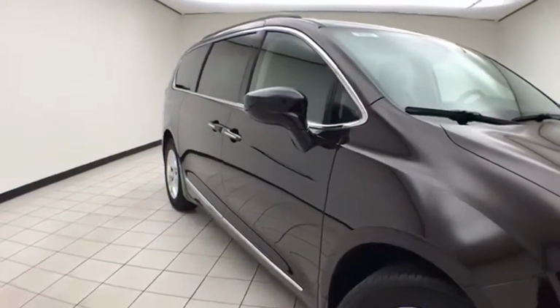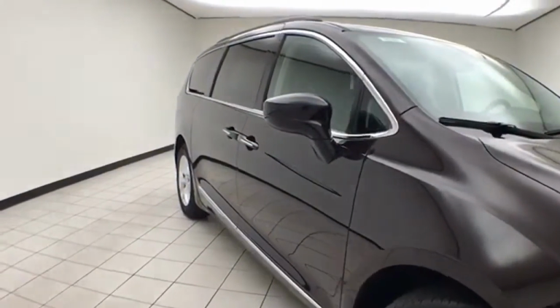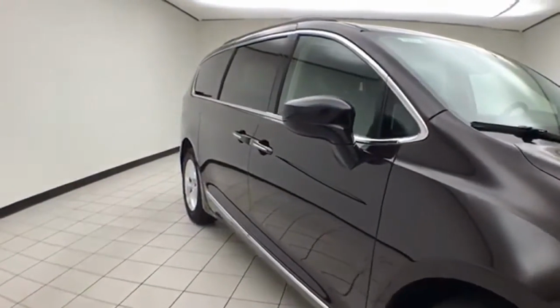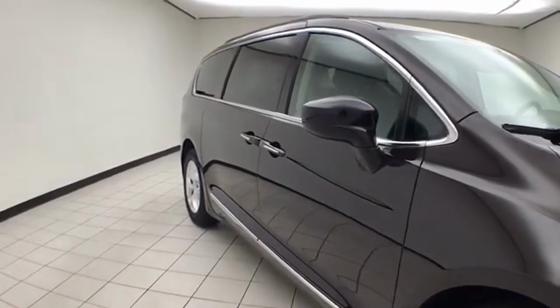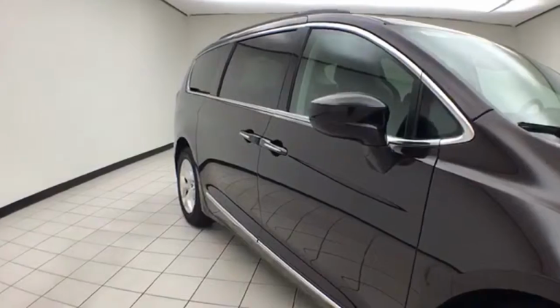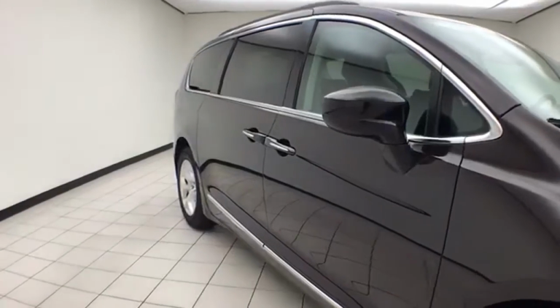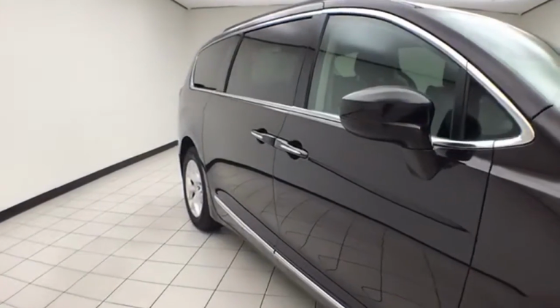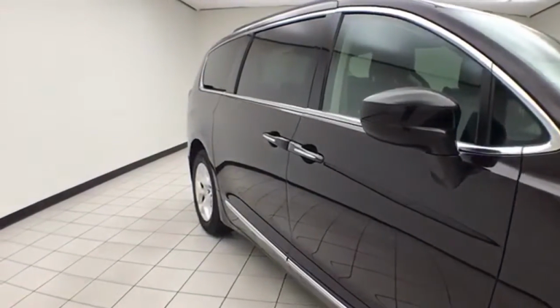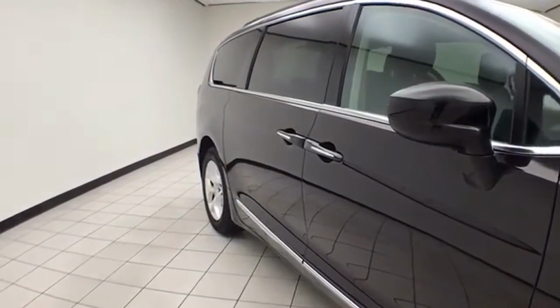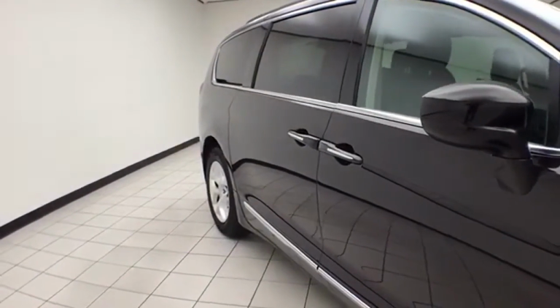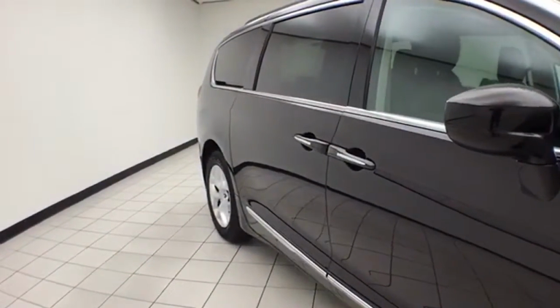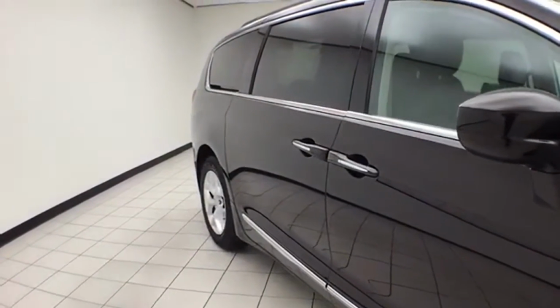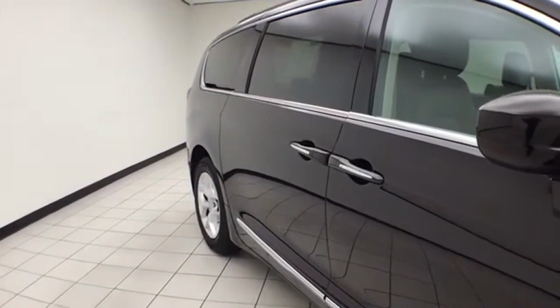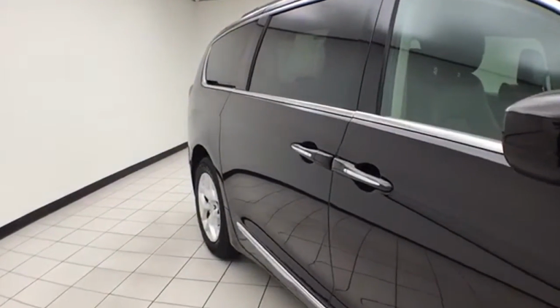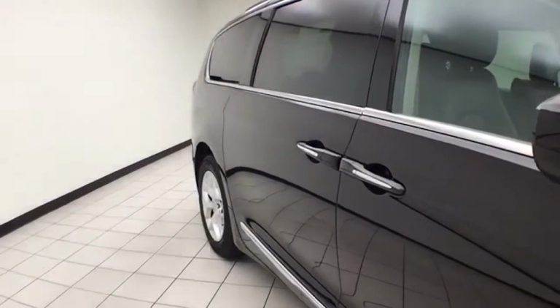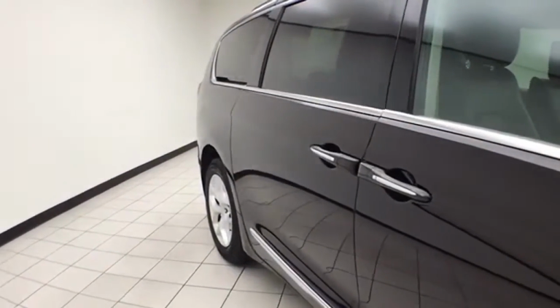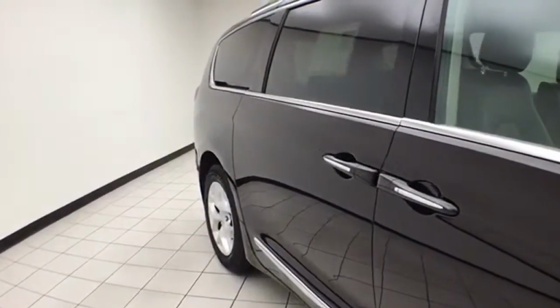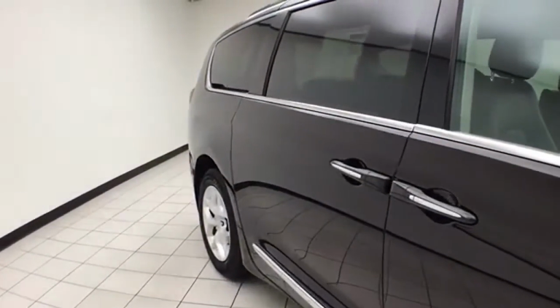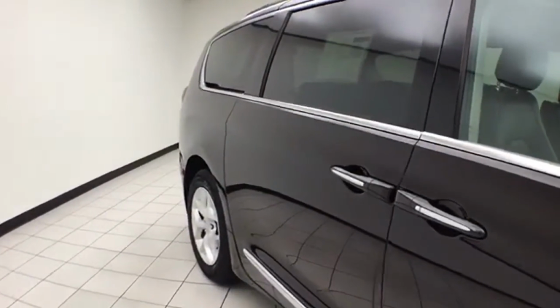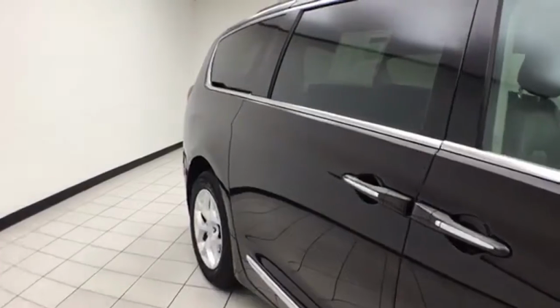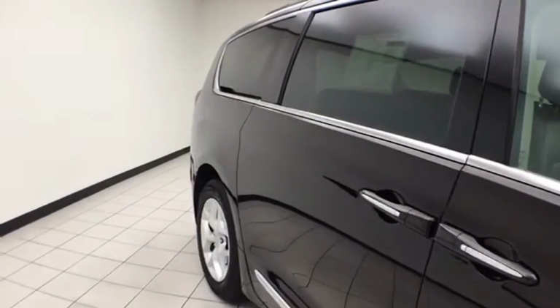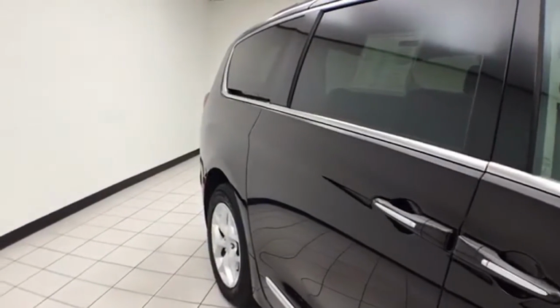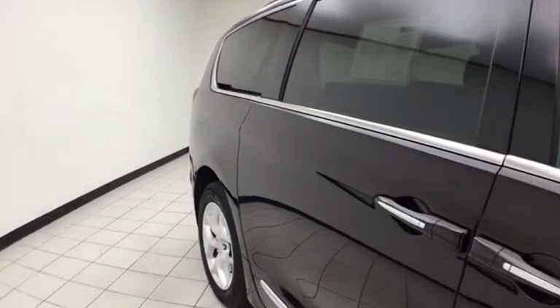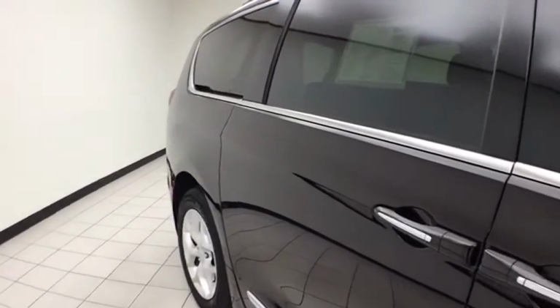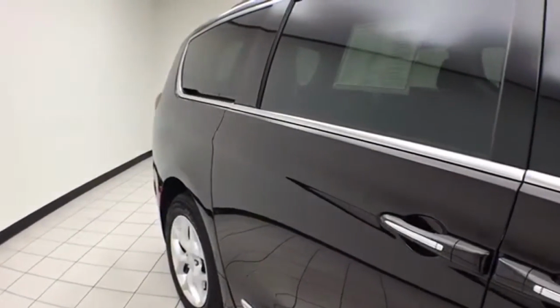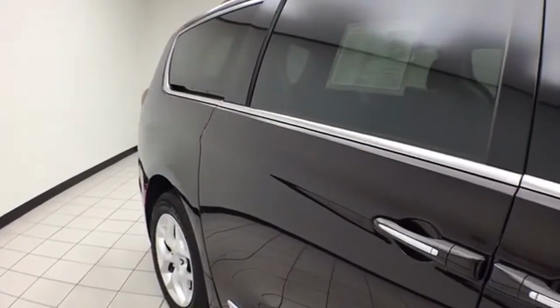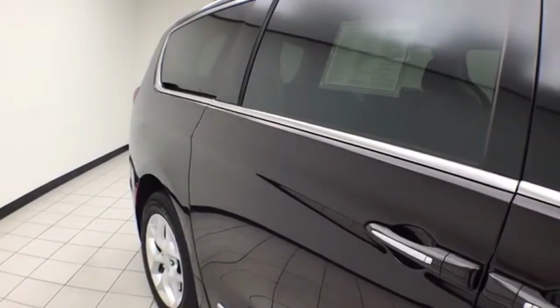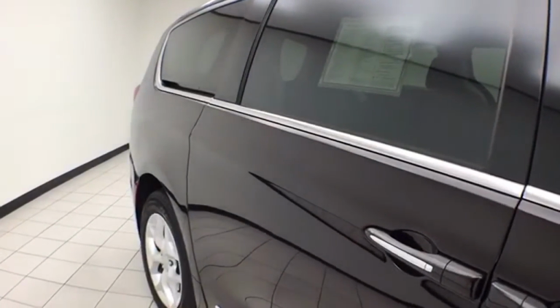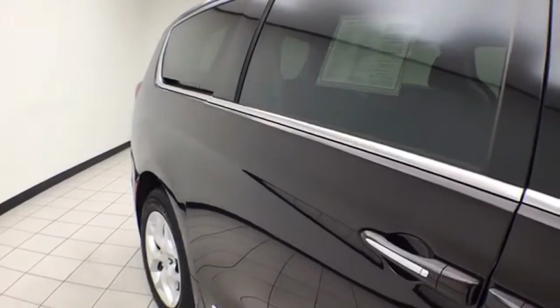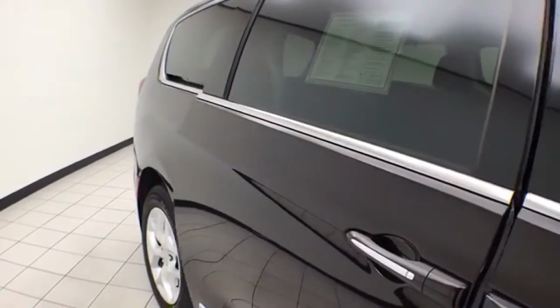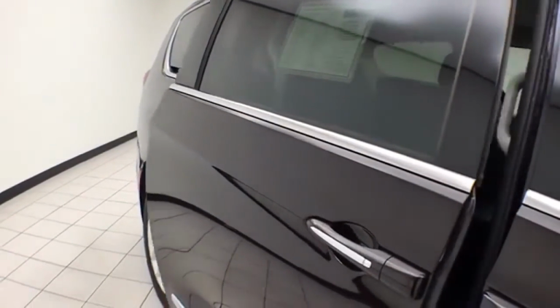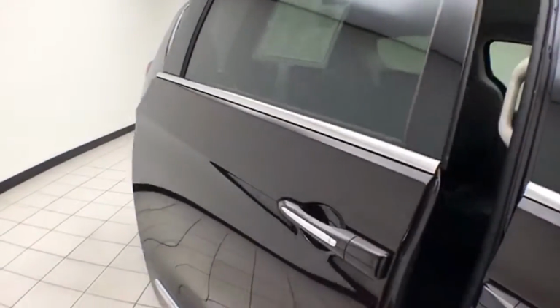Chrysler Group Certification gives you the balance of a three-year, 36,000-mile bumper-to-bumper and a seven-year, 100,000-mile powertrain warranty. You also receive an additional three-month, 3,000-mile maximum care coverage.